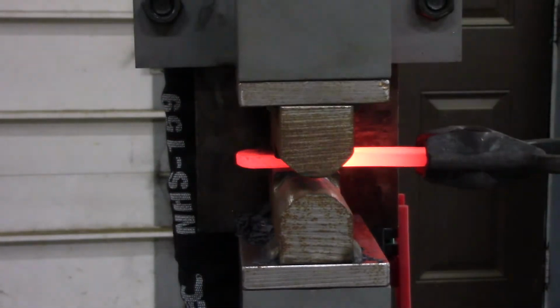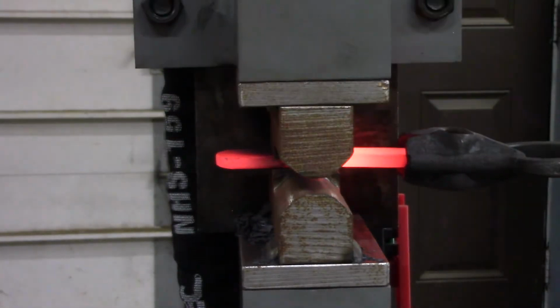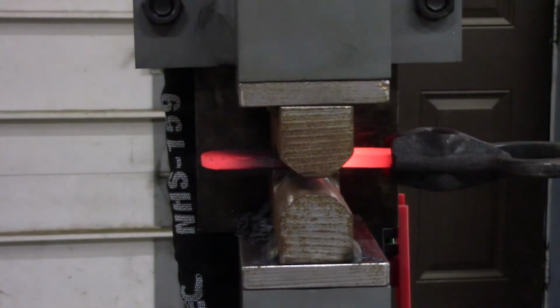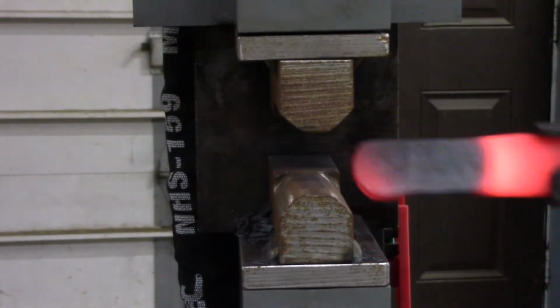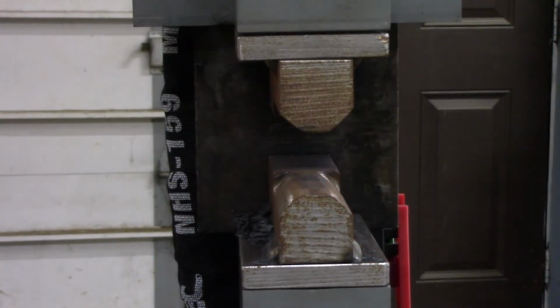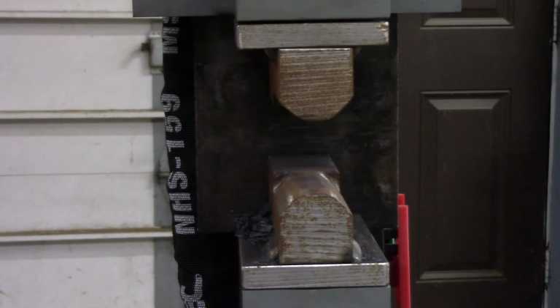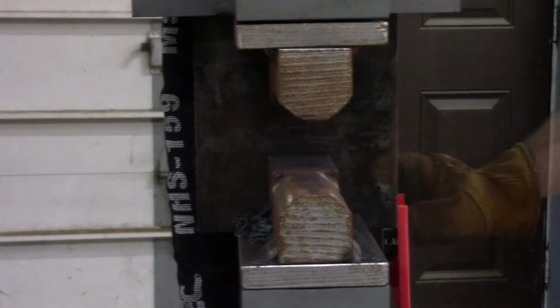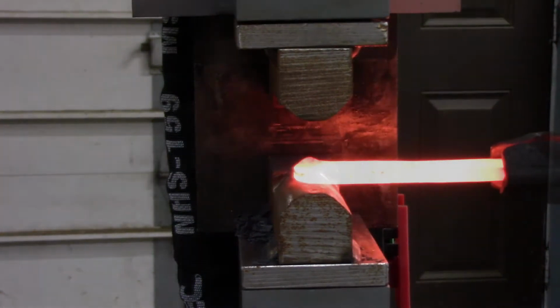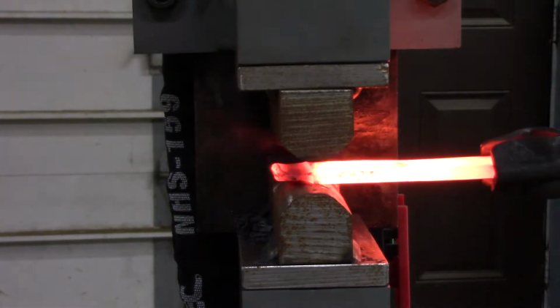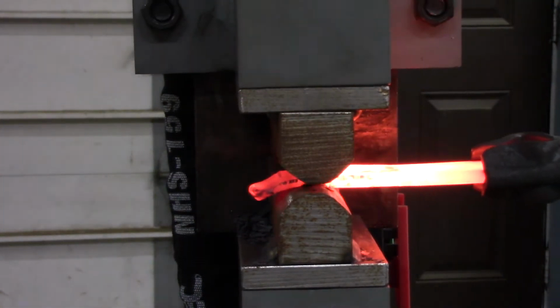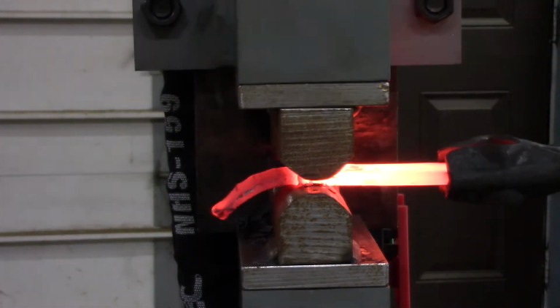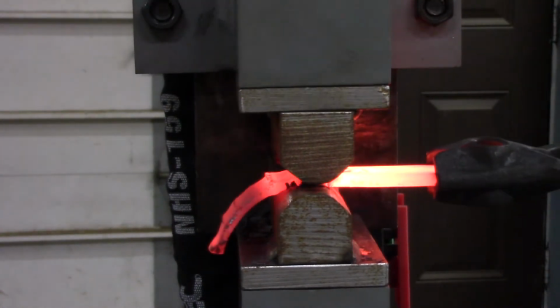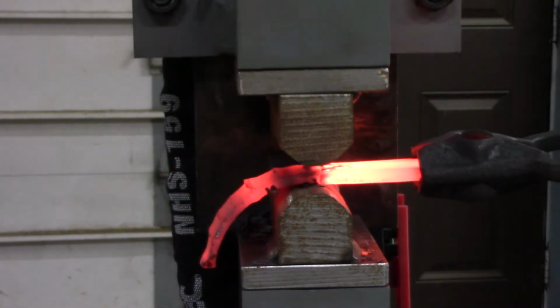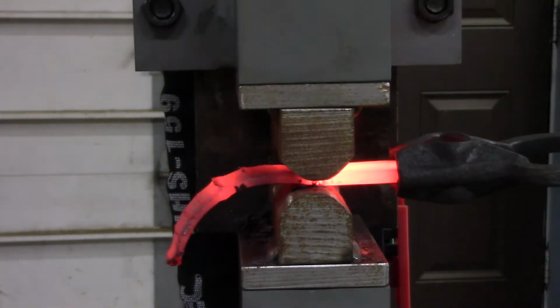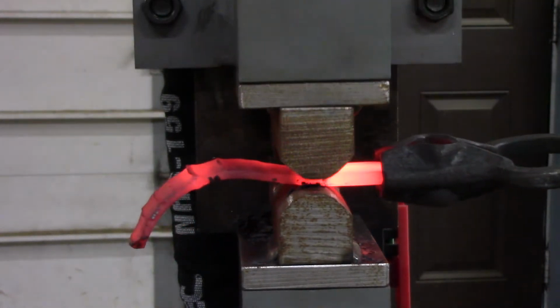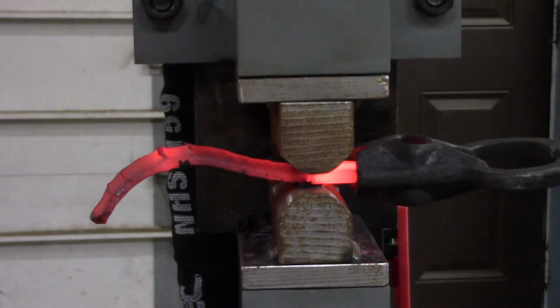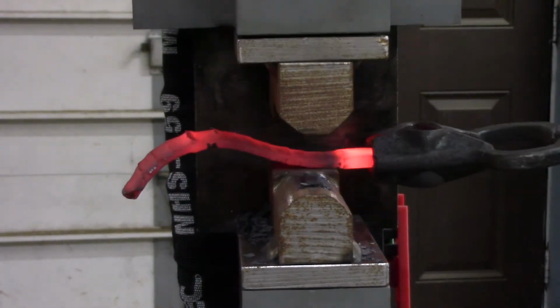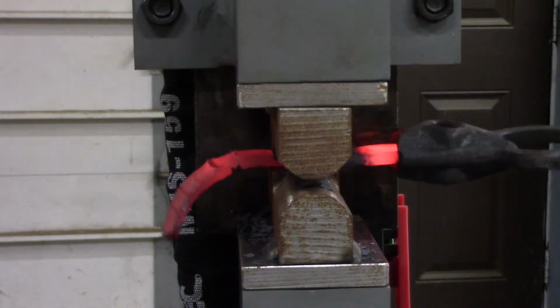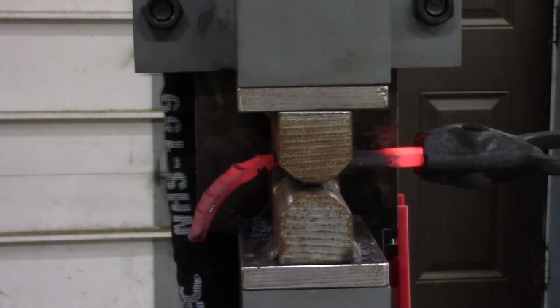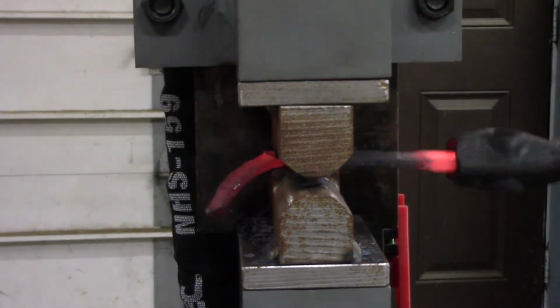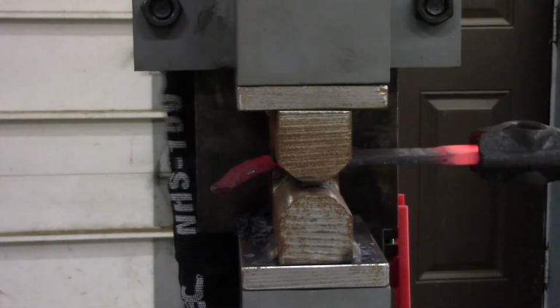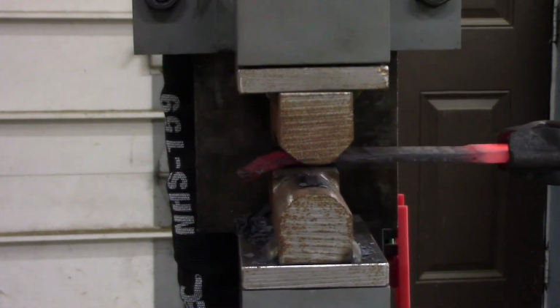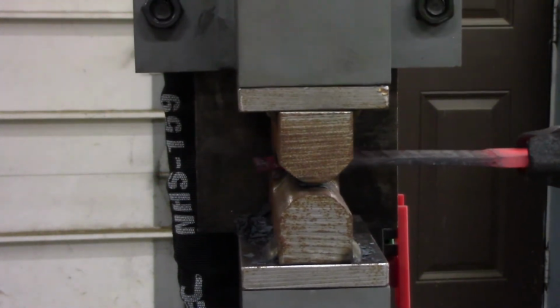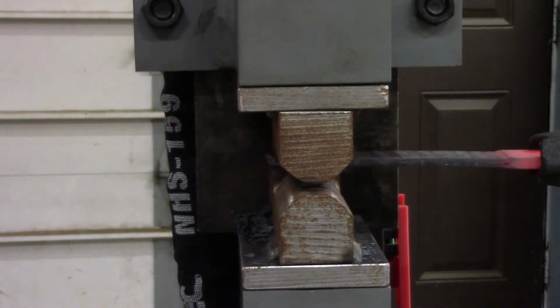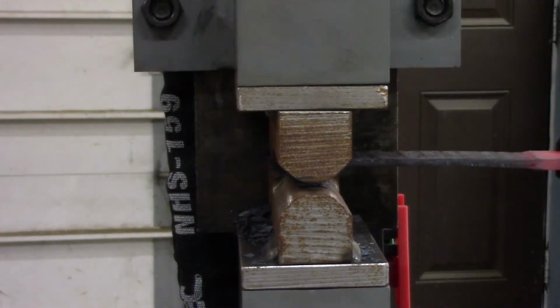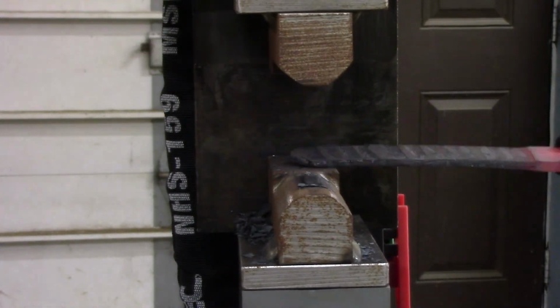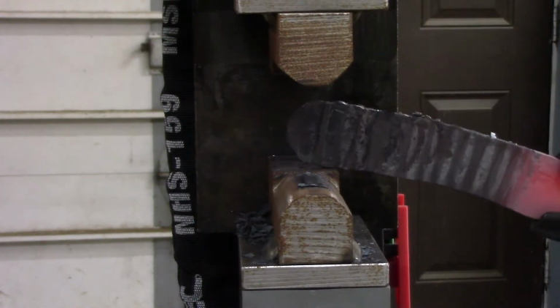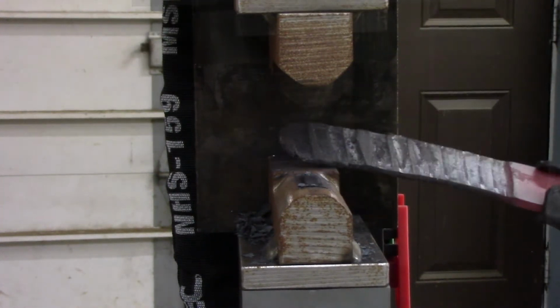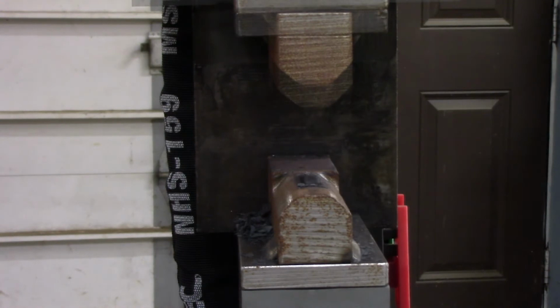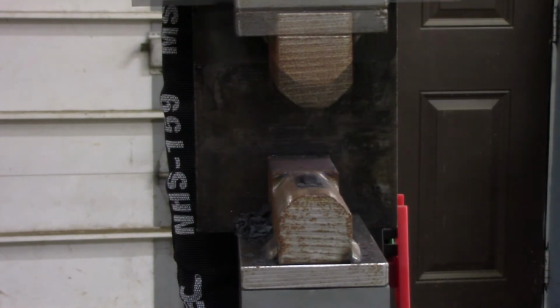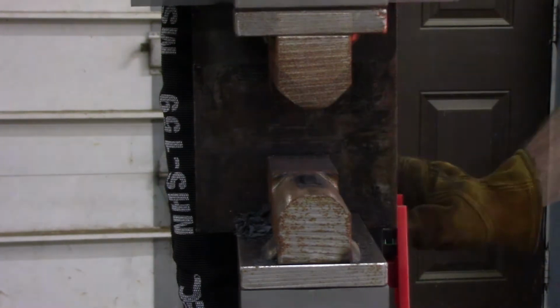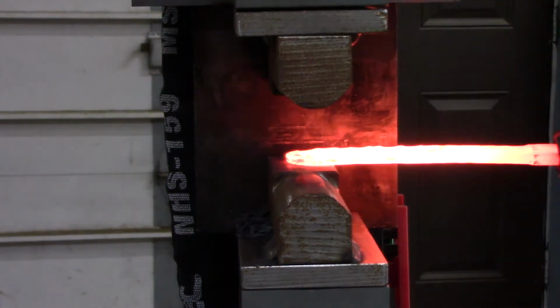I'm going to start out by drawing this out a little bit on the press because it's a little more than a quarter of an inch thick and it doesn't need to be anywhere near that. I'm aiming for about an eighth inch thick knife, so I want a little bit thicker than eighth inch and I can grind back to it.